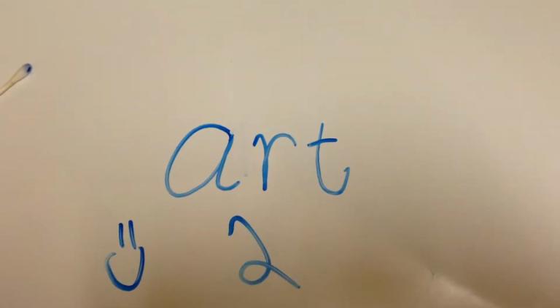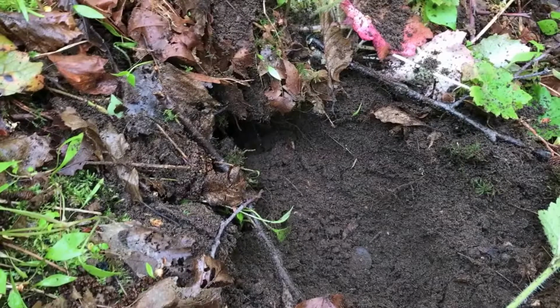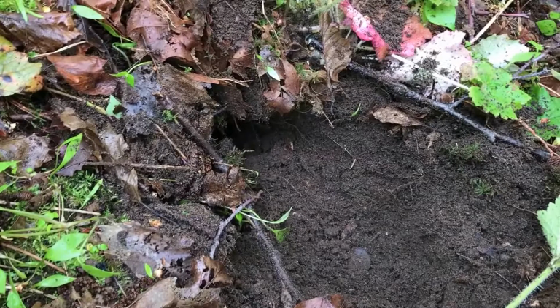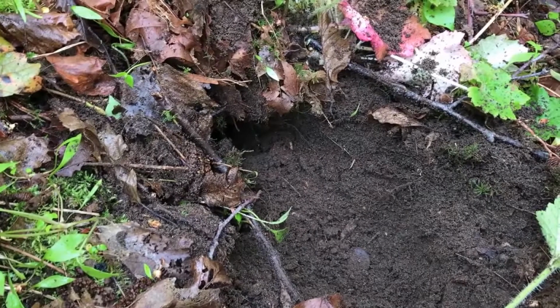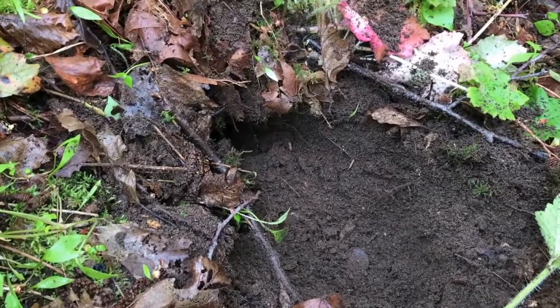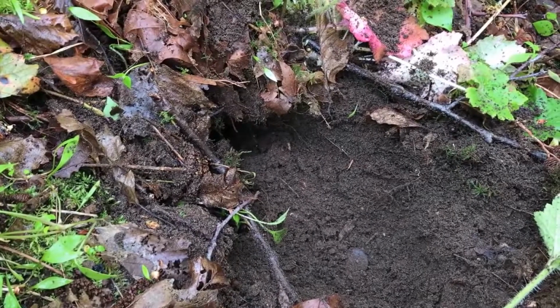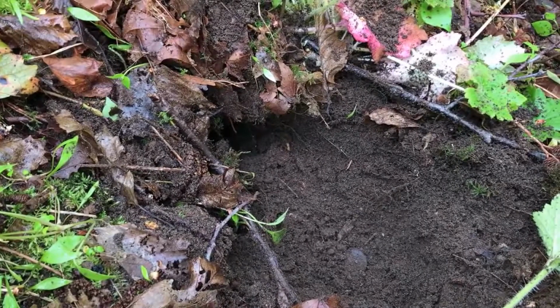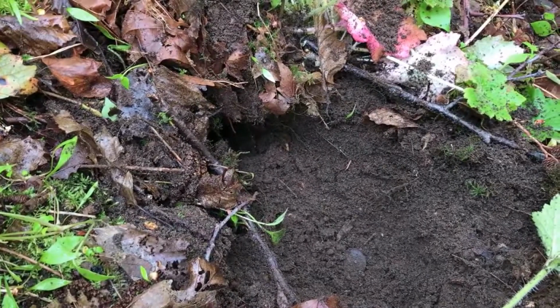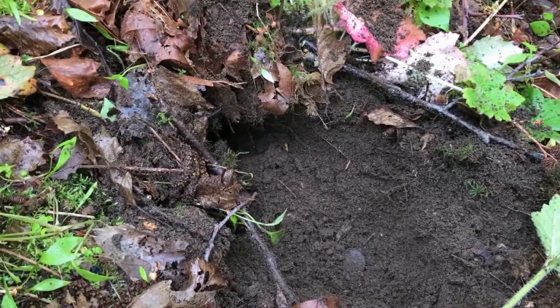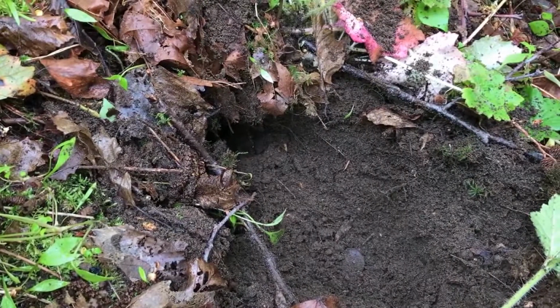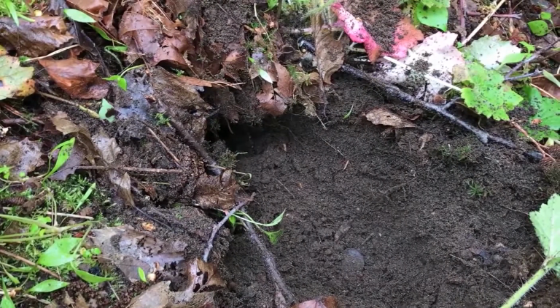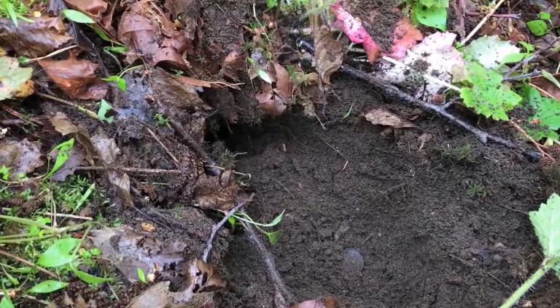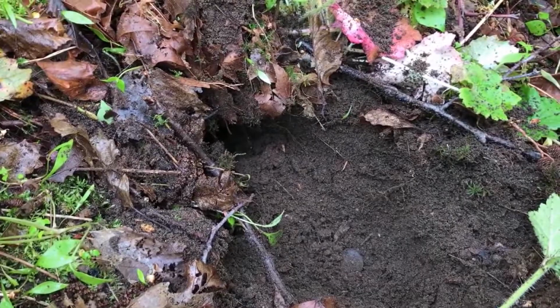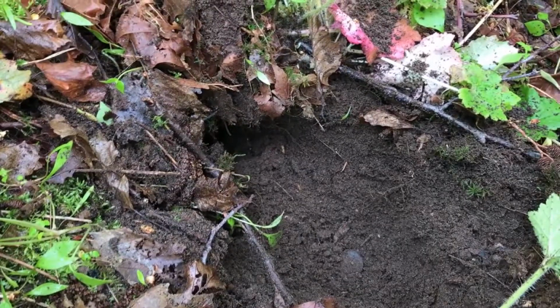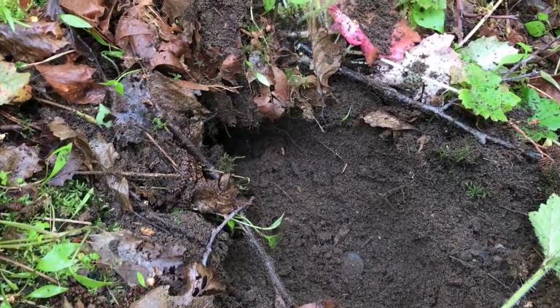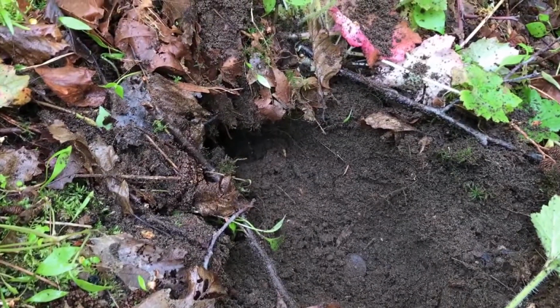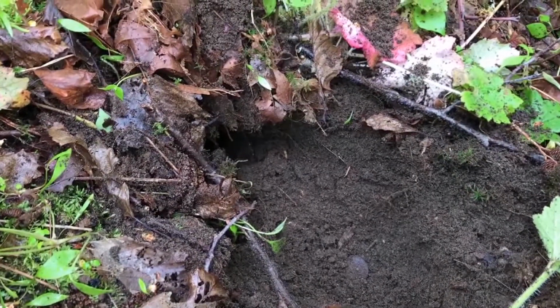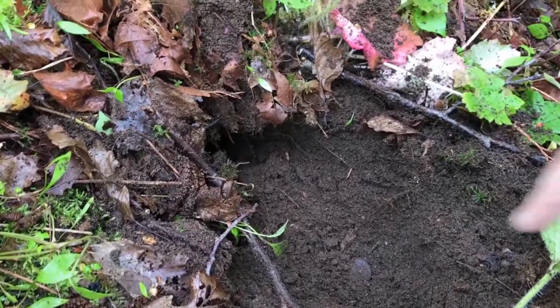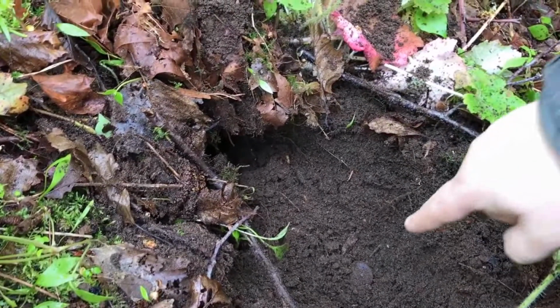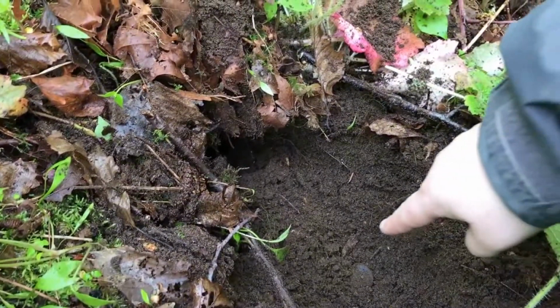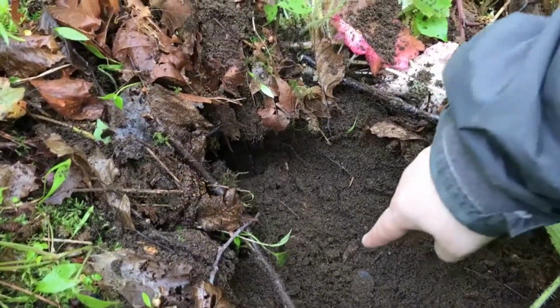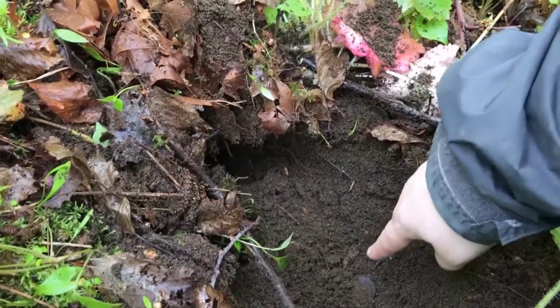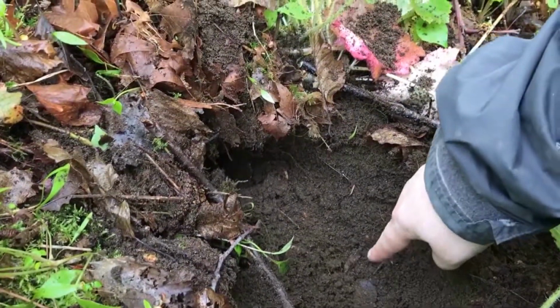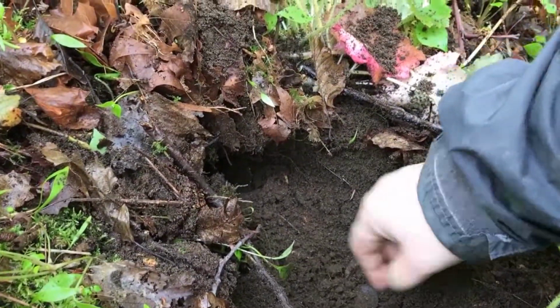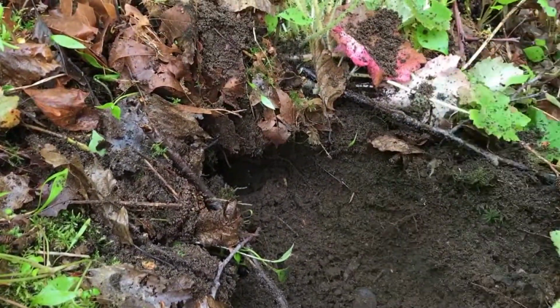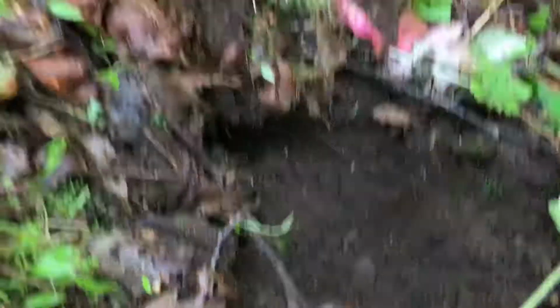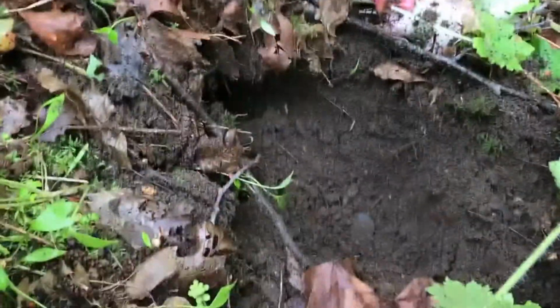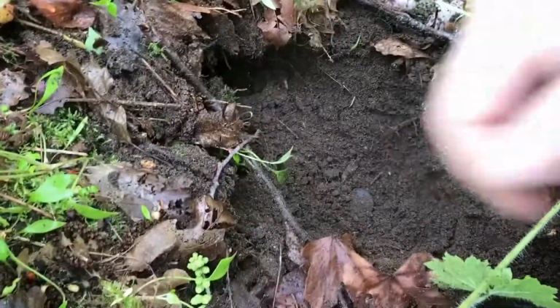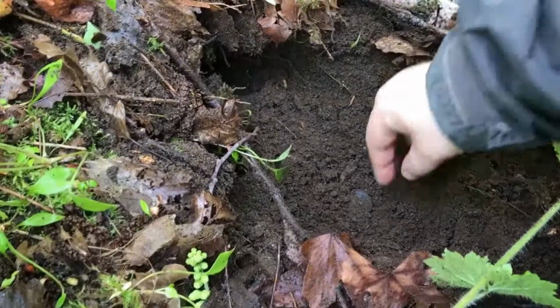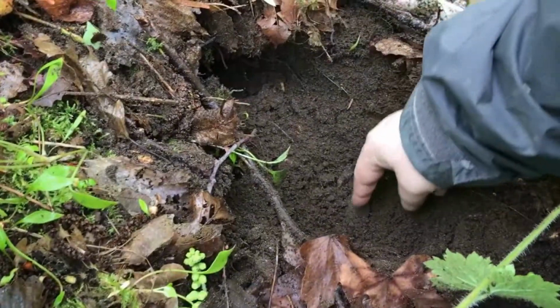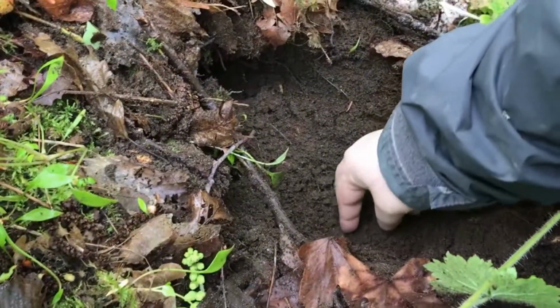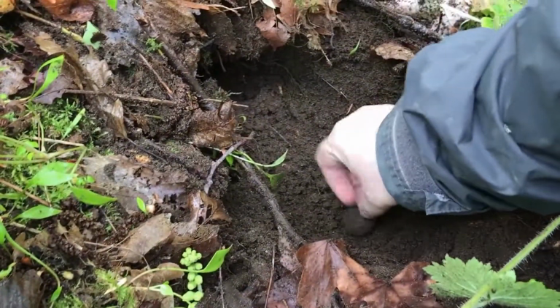Hello, it's April 23rd and I'm out hitting it. First signal was an old can, and now I have this here in the hole. Let's see what that is.